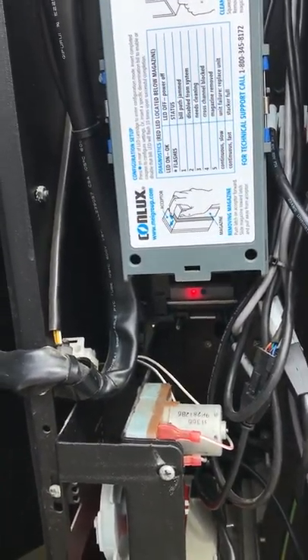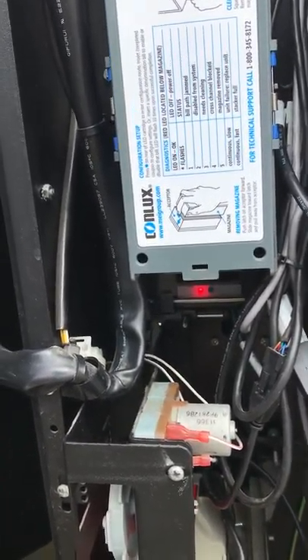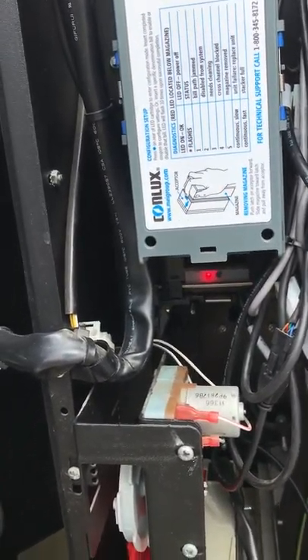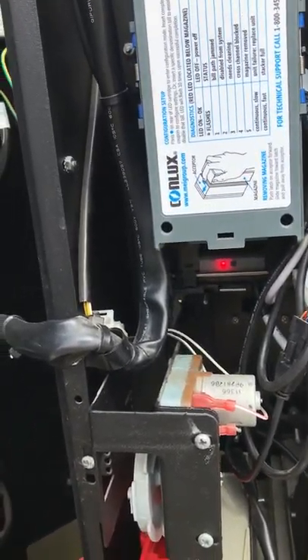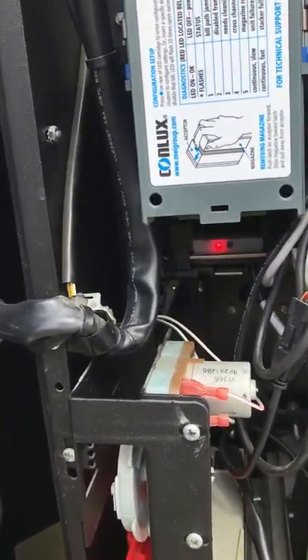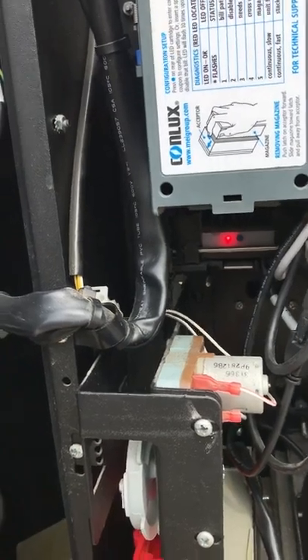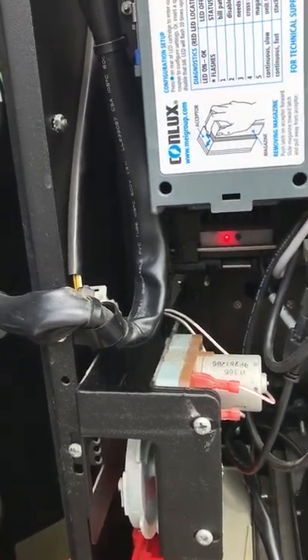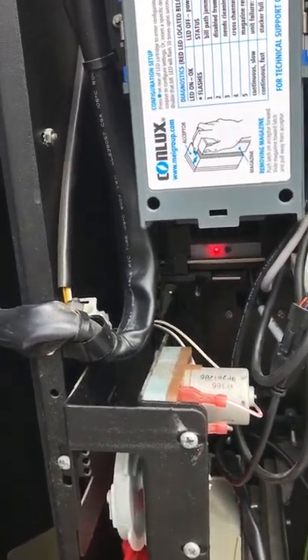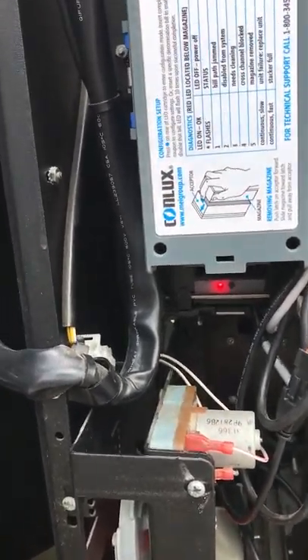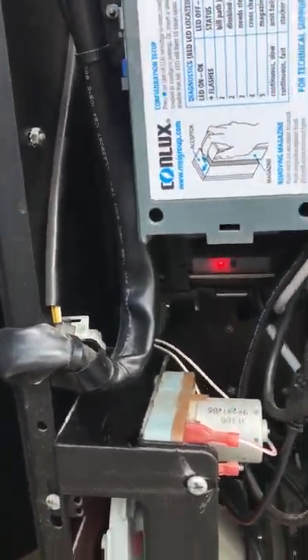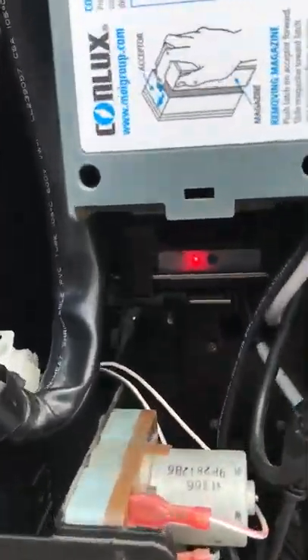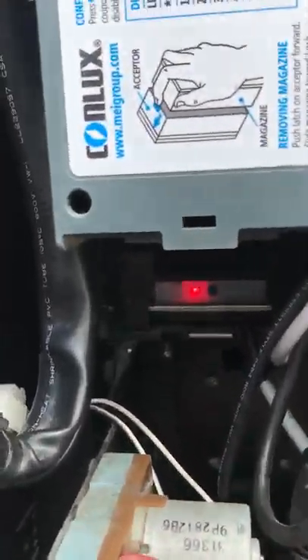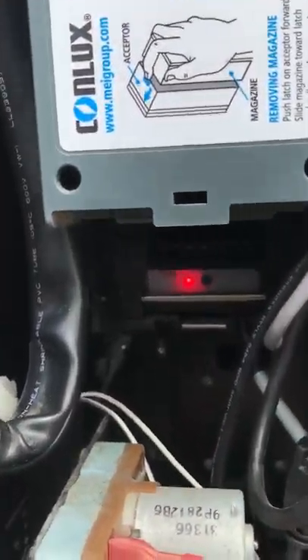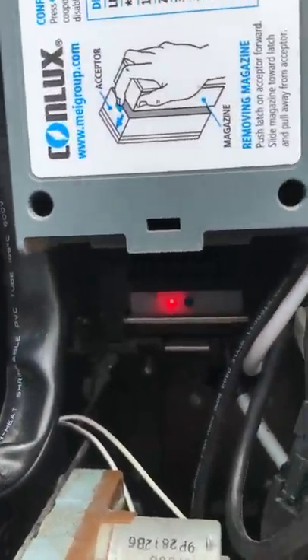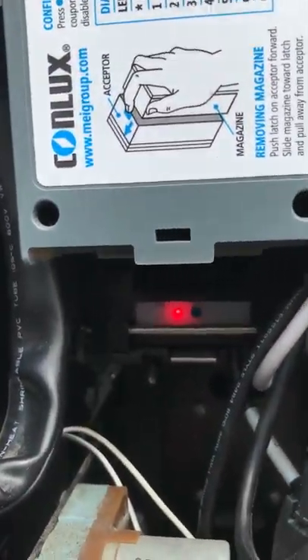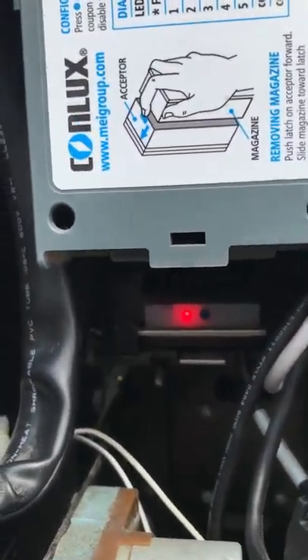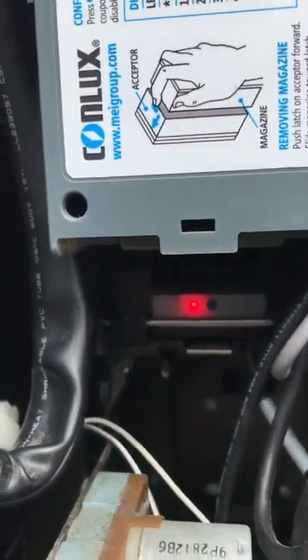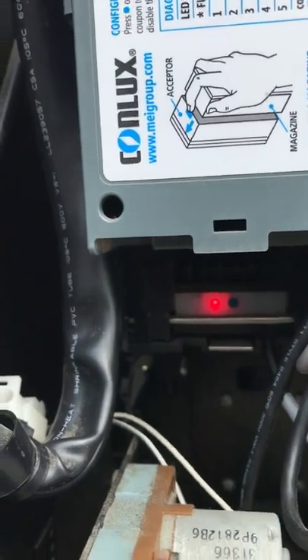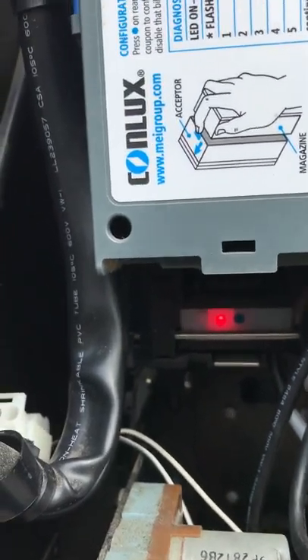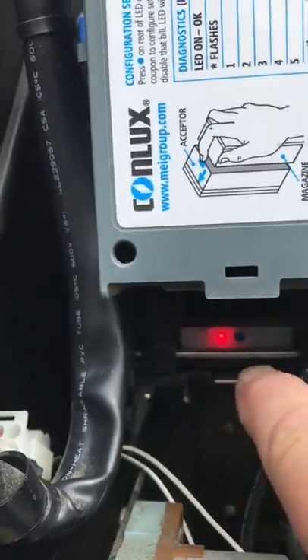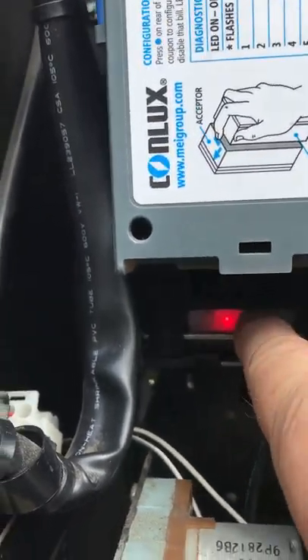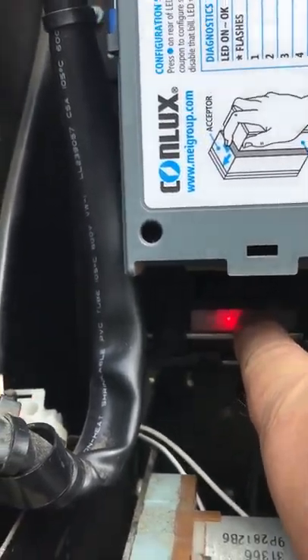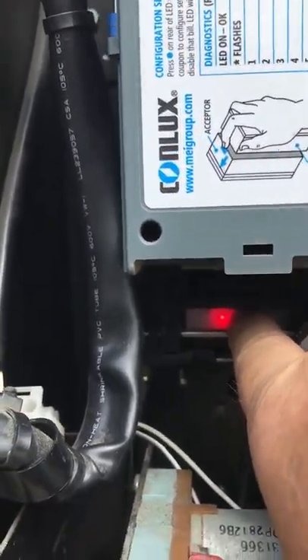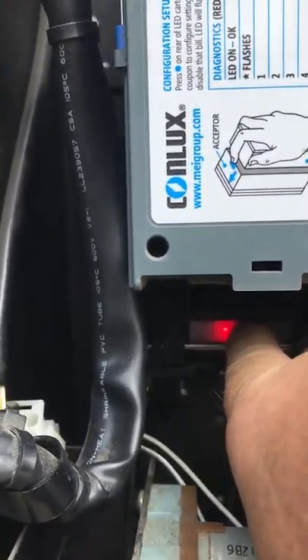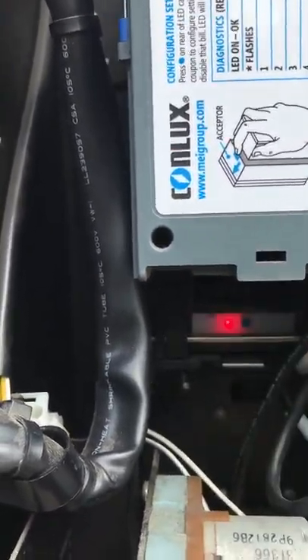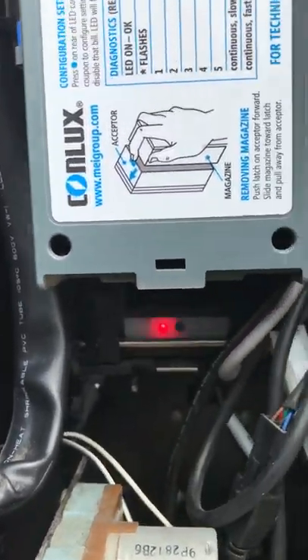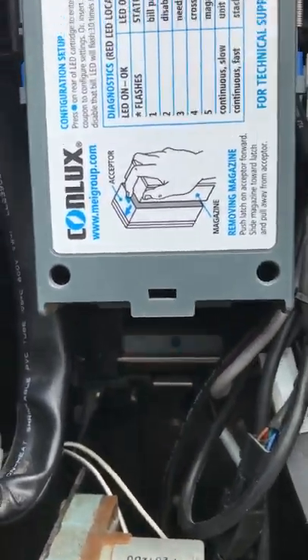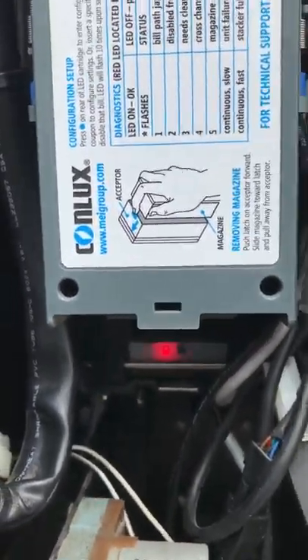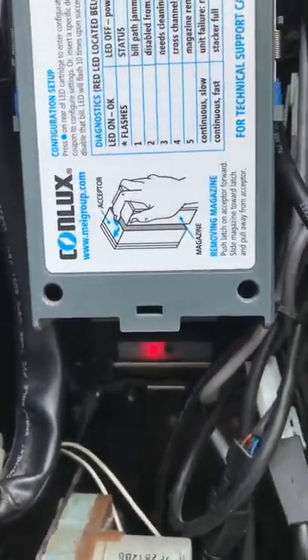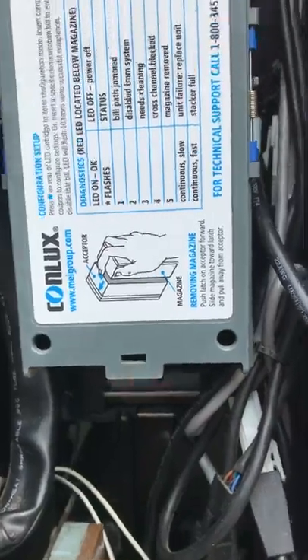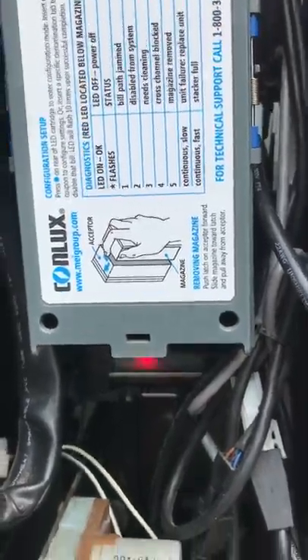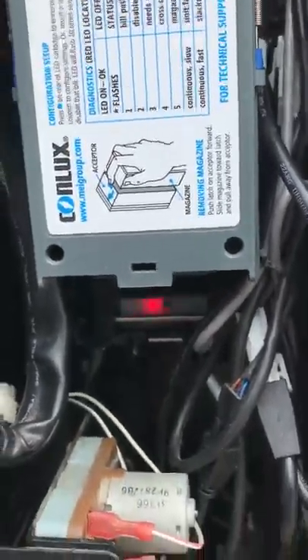So what you do next is, right next to that red light, you'll see a blue button. Go in and just tap that blue button and you get a quick flashing red light.